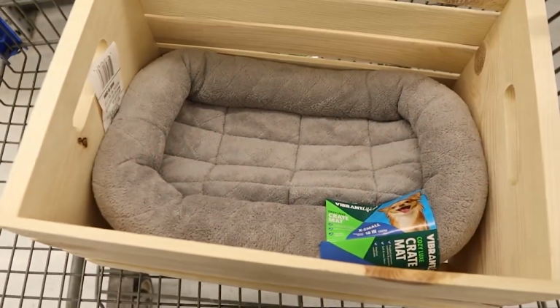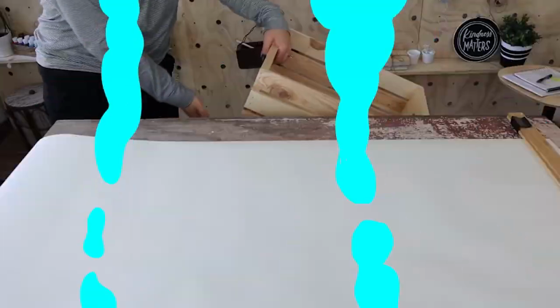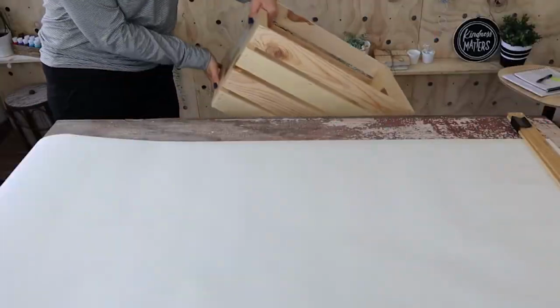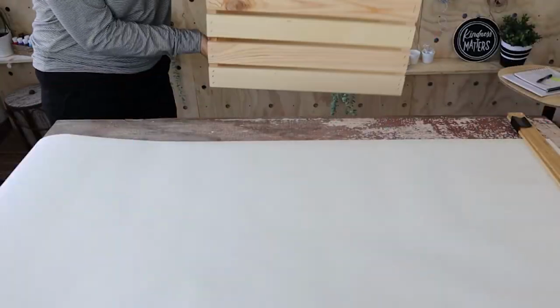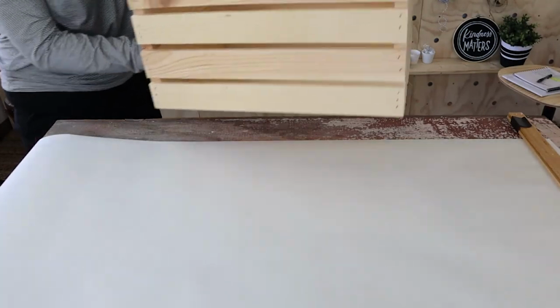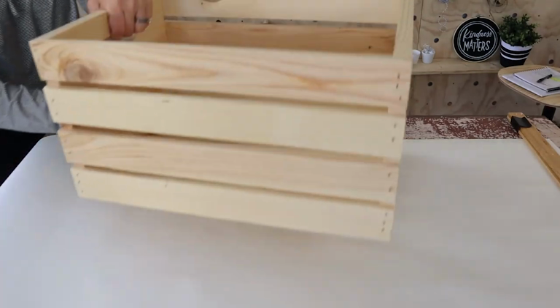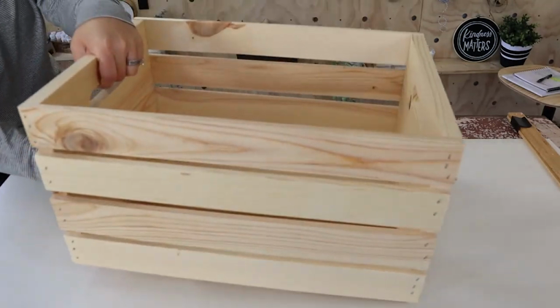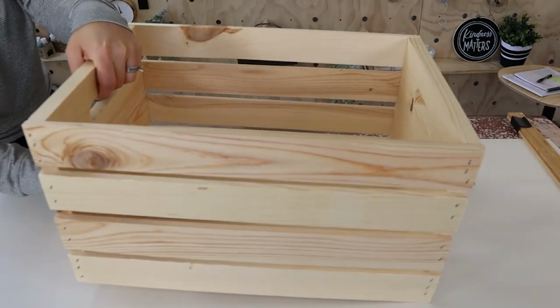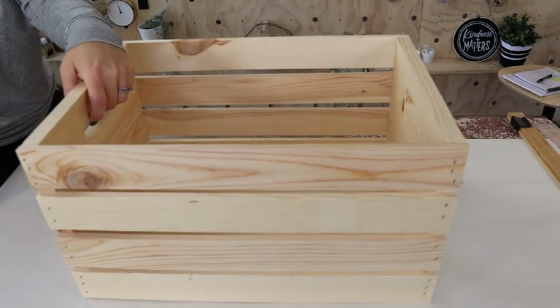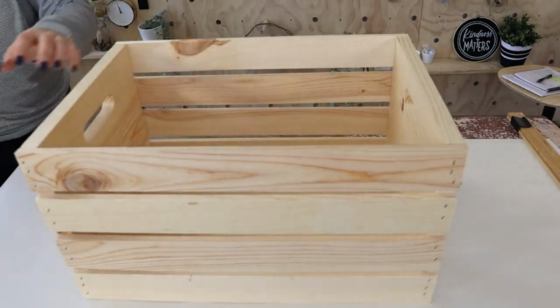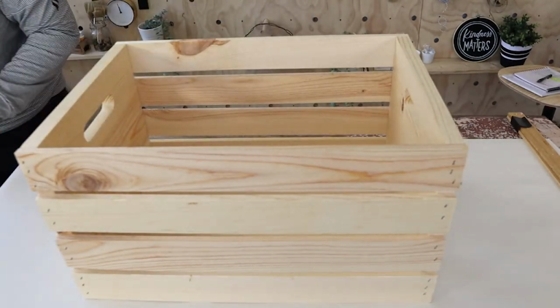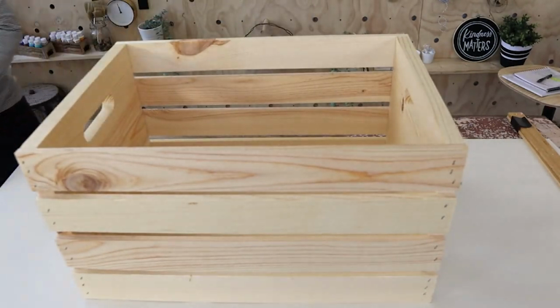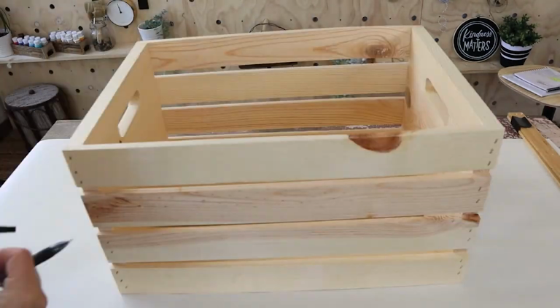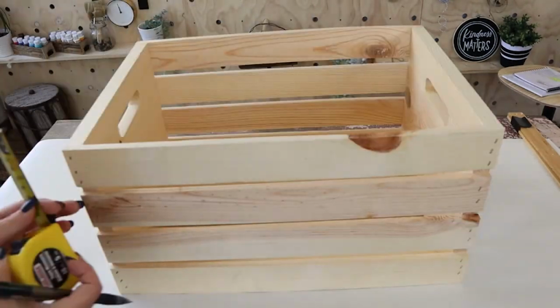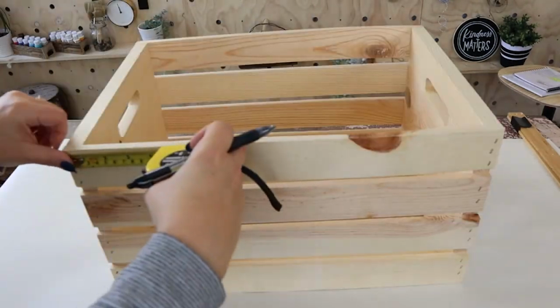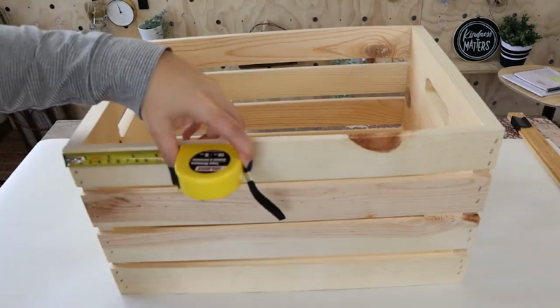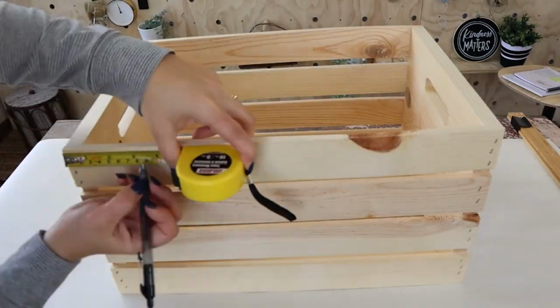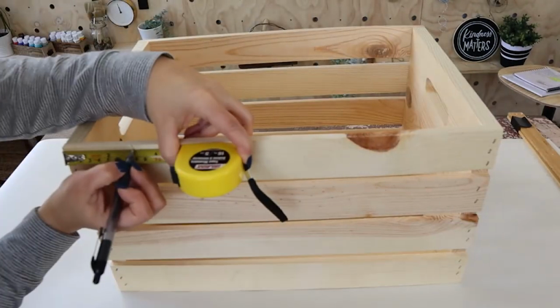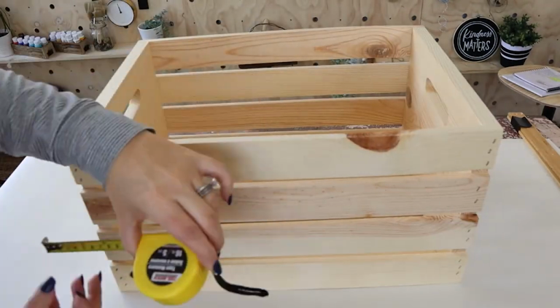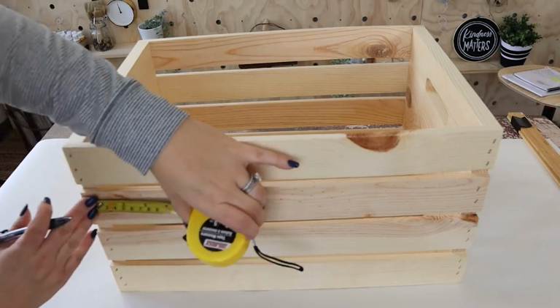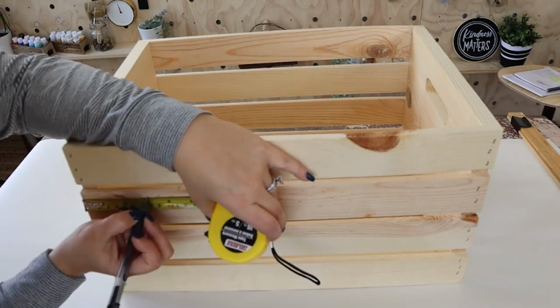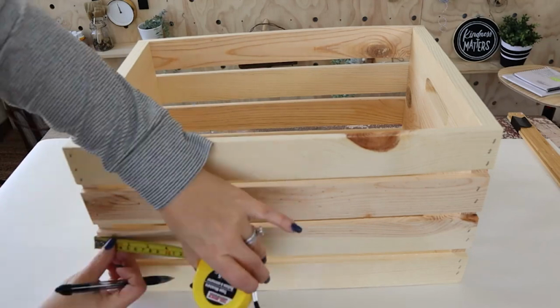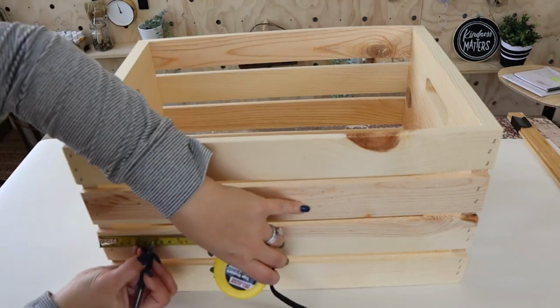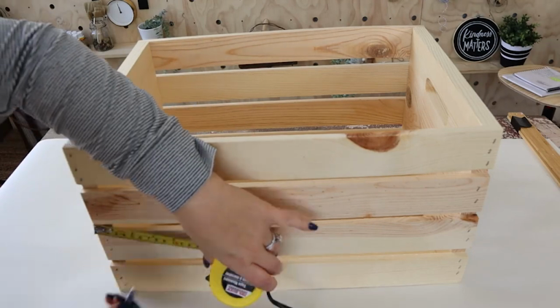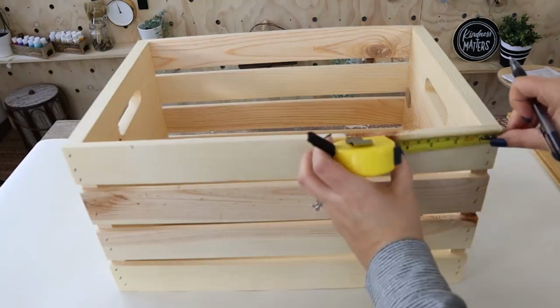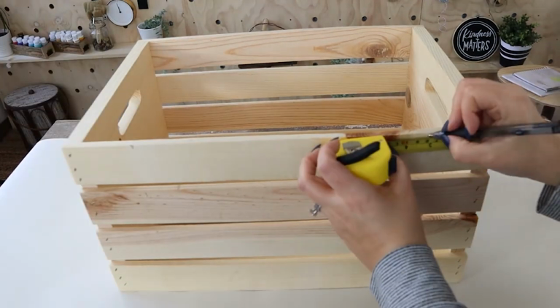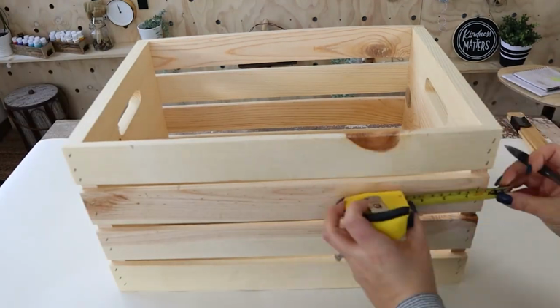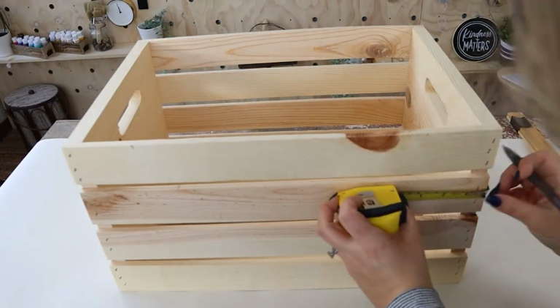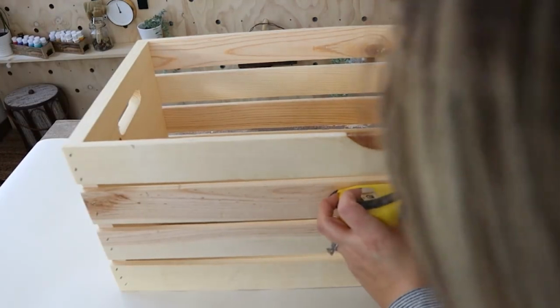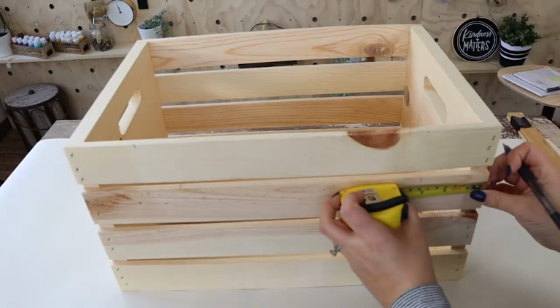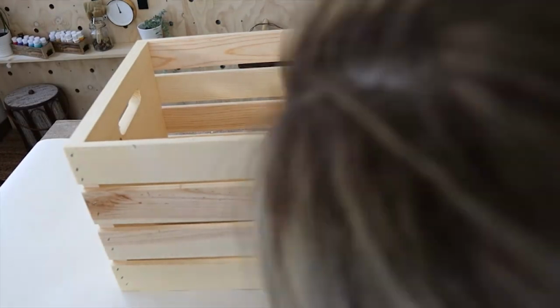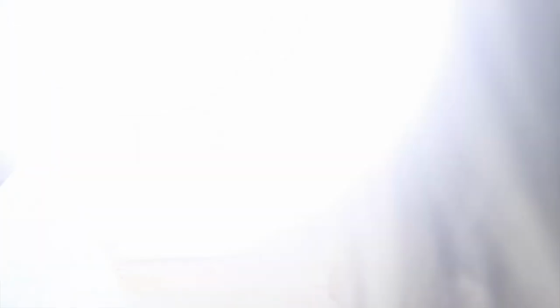The first thing I did with this crate is mark lines at three inches in. Then from there, we cut down the top three slats on either side, creating an opening.